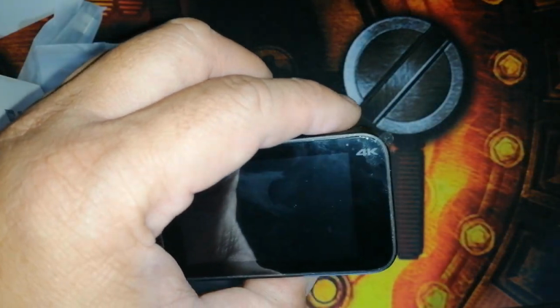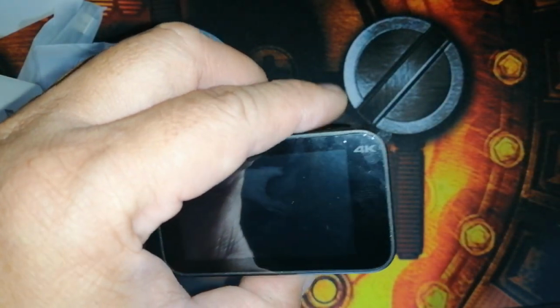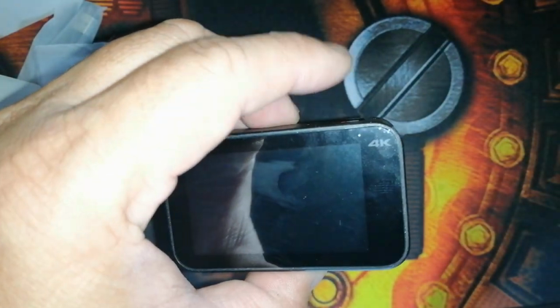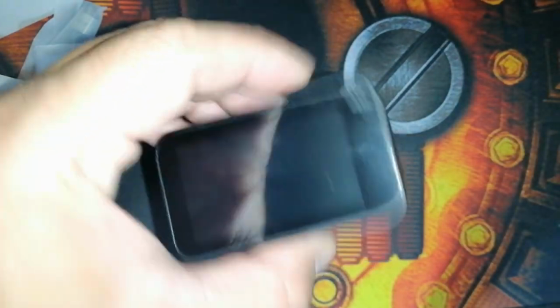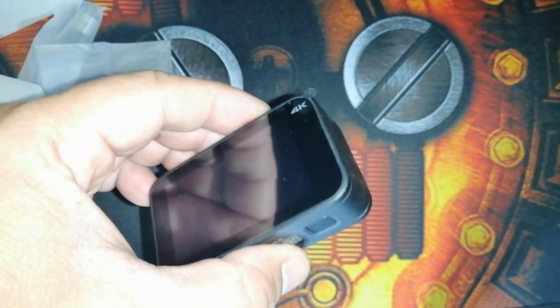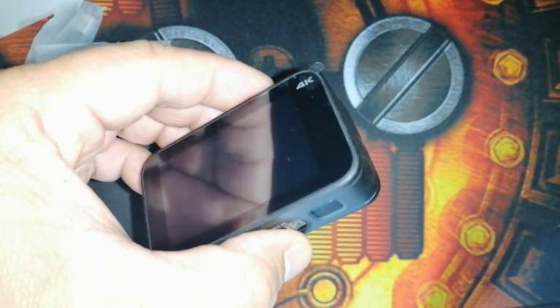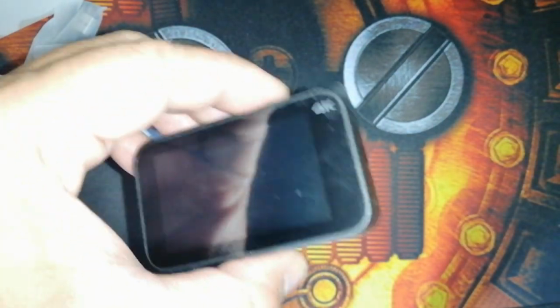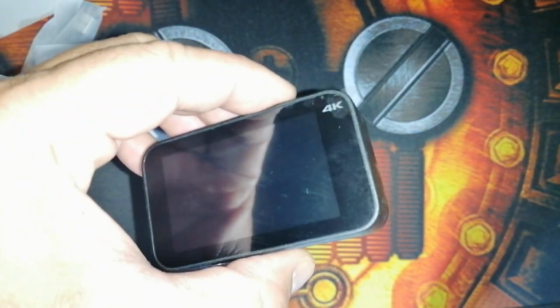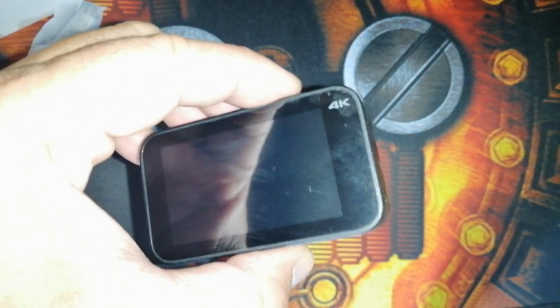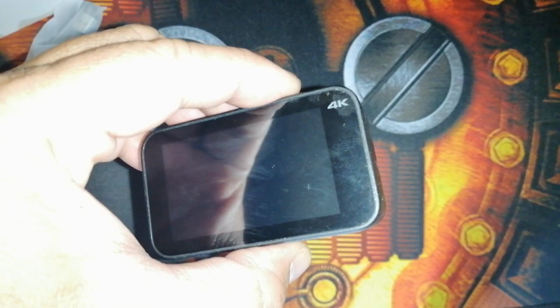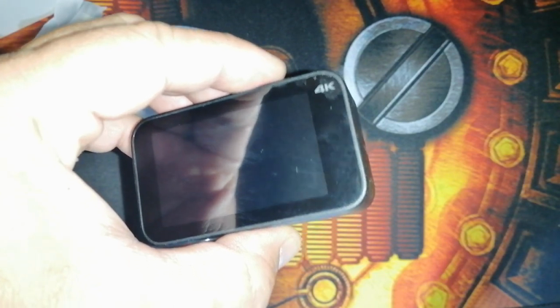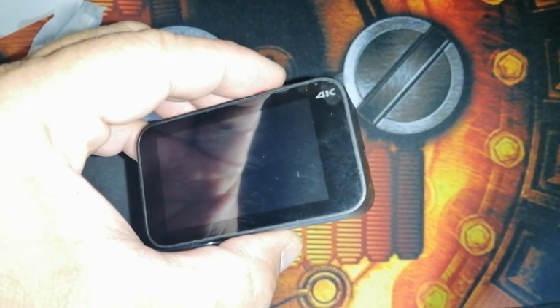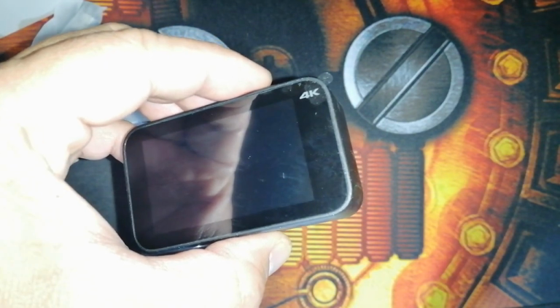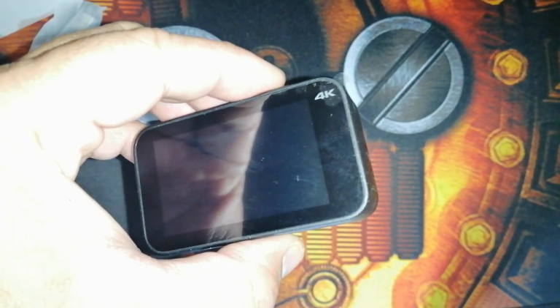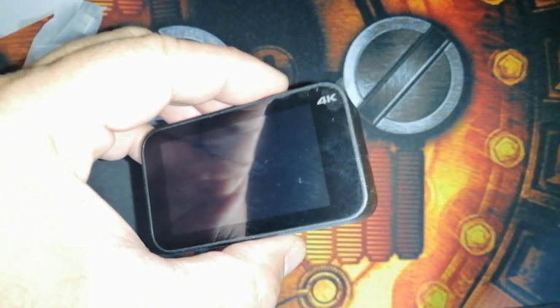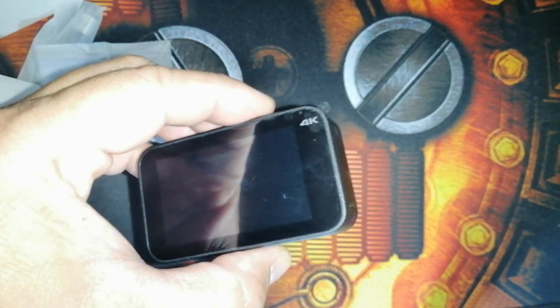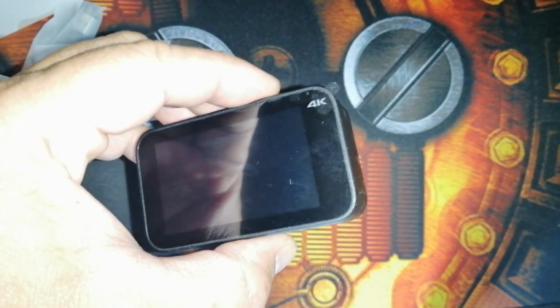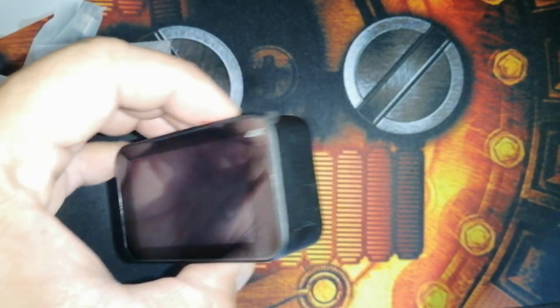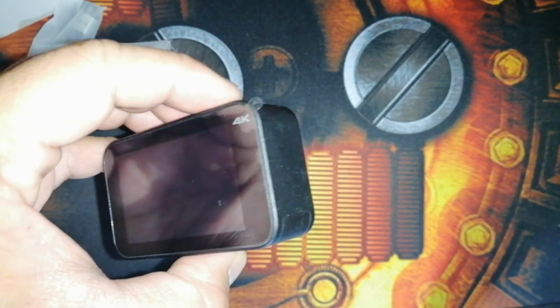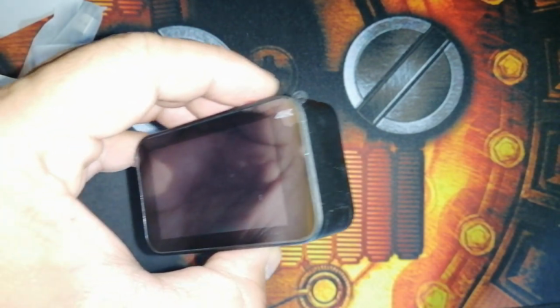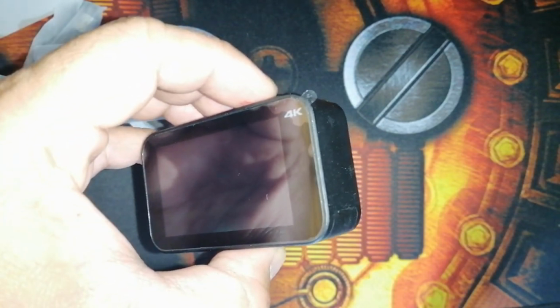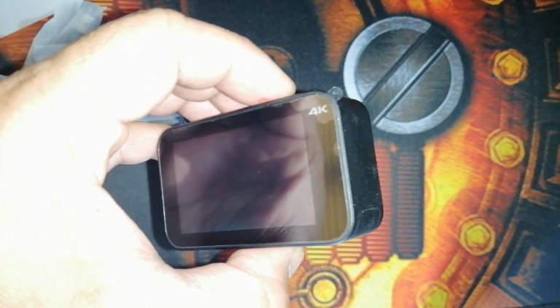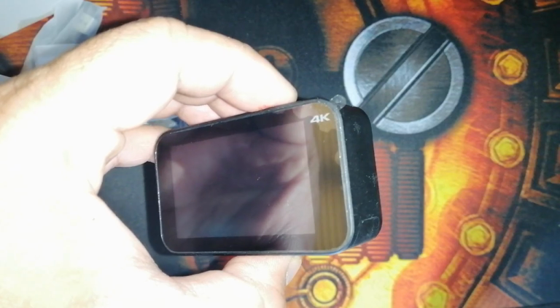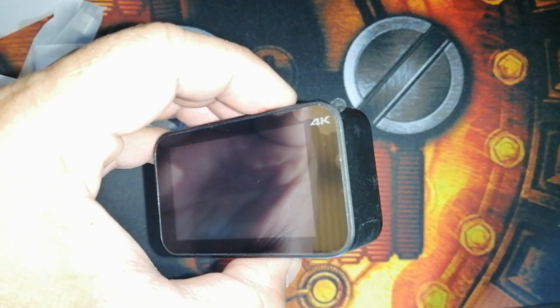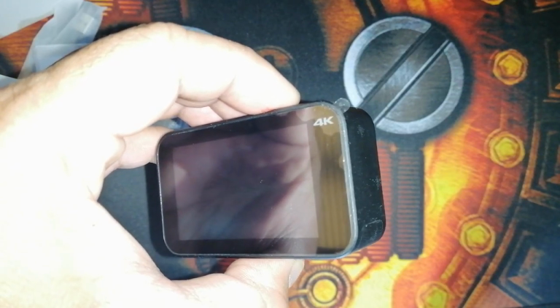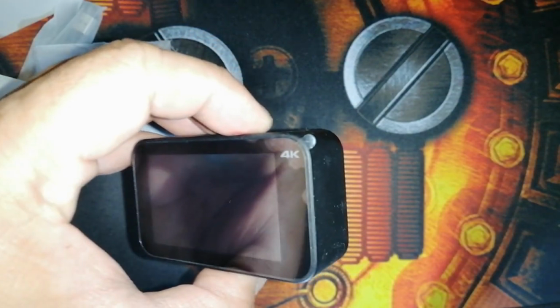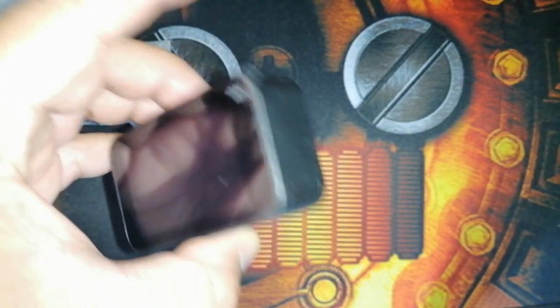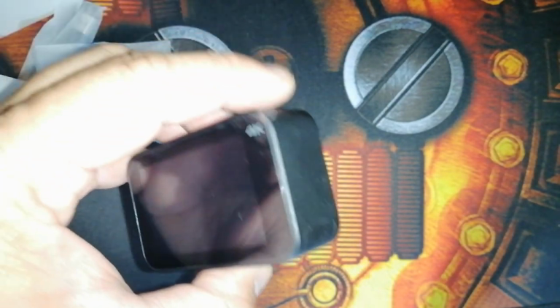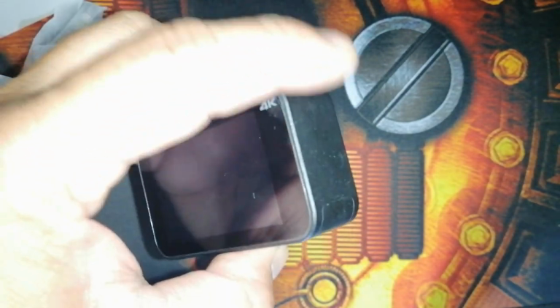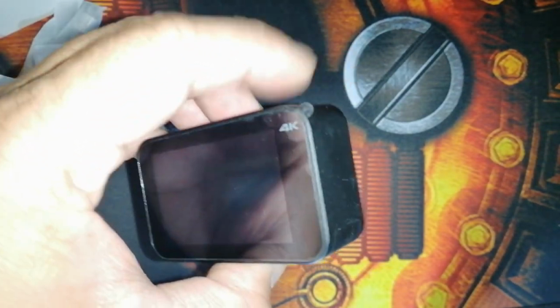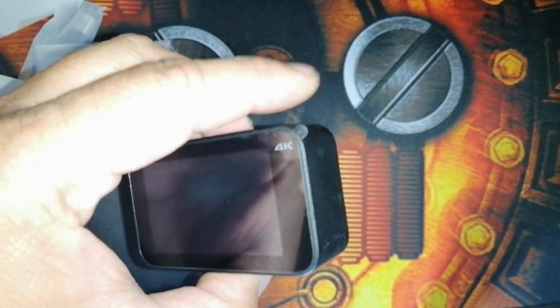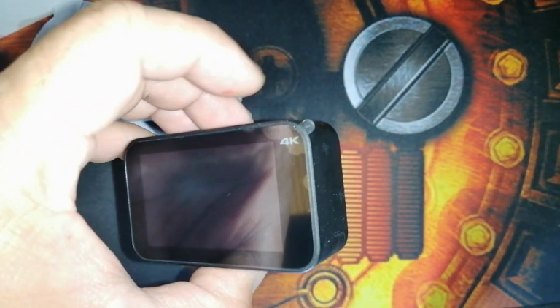The processor is Ambarella 812, which is common in most action cams — Ambarella chips are usually what they use.